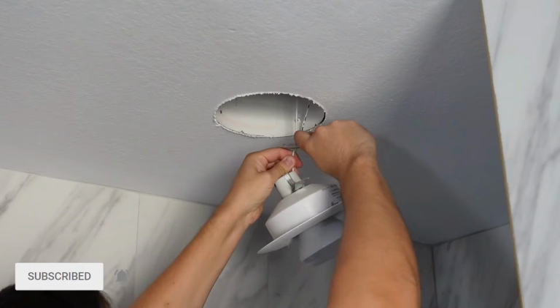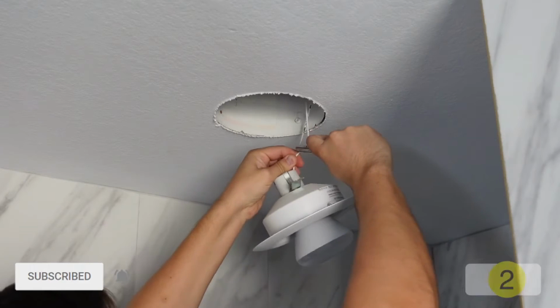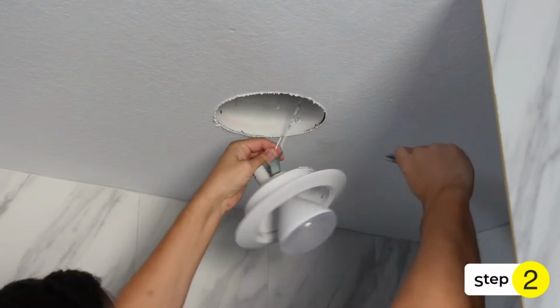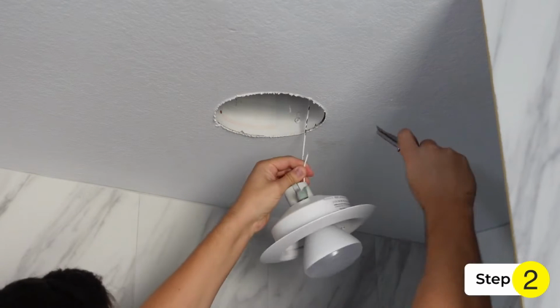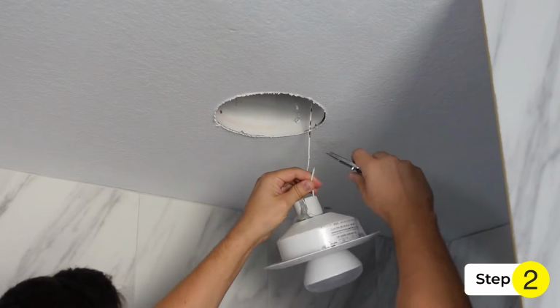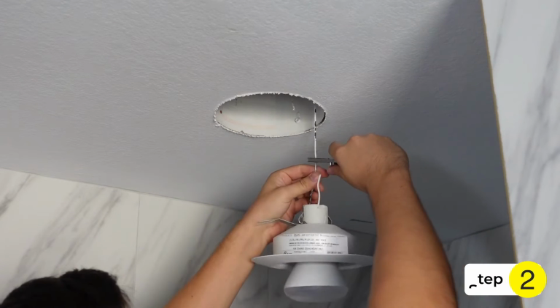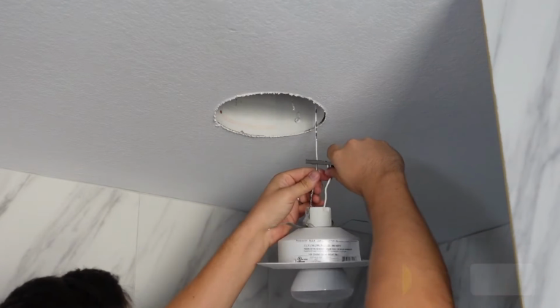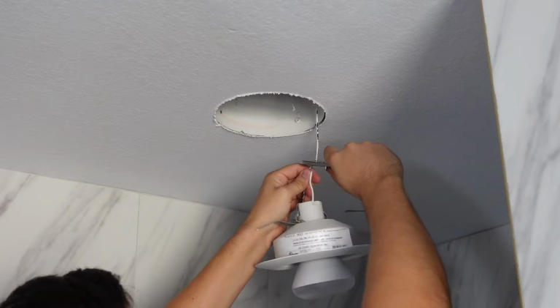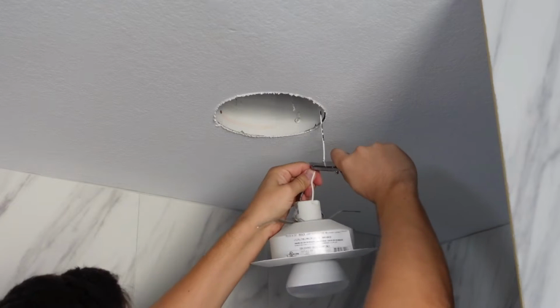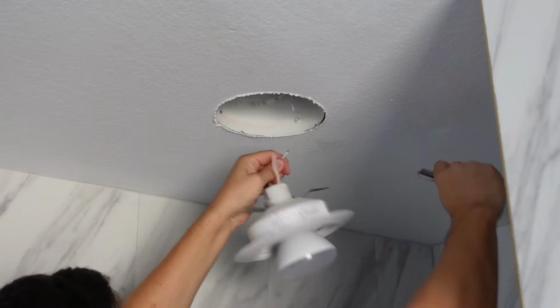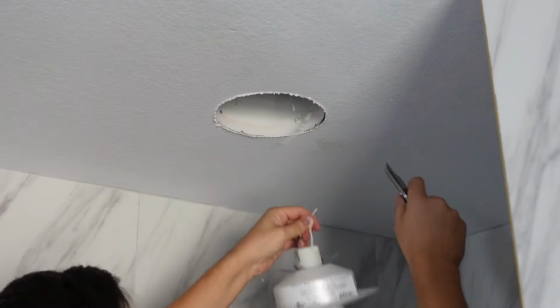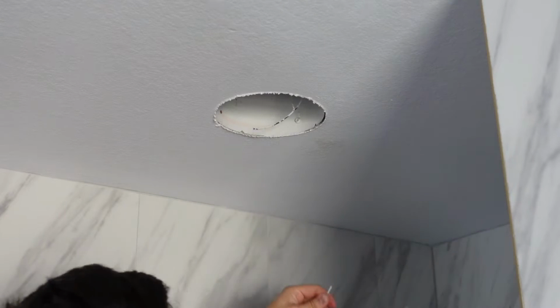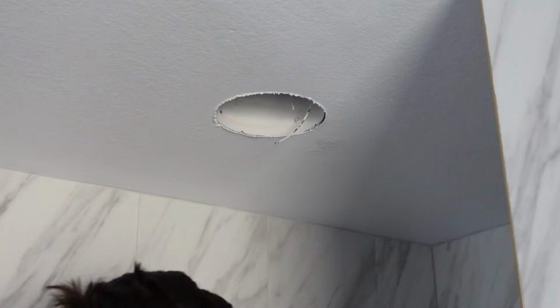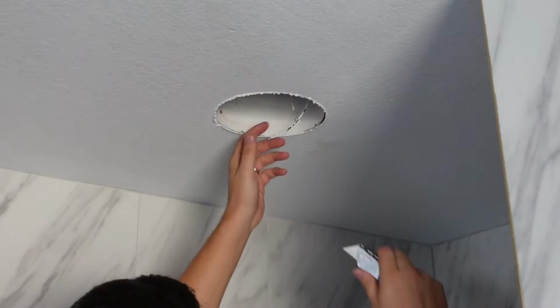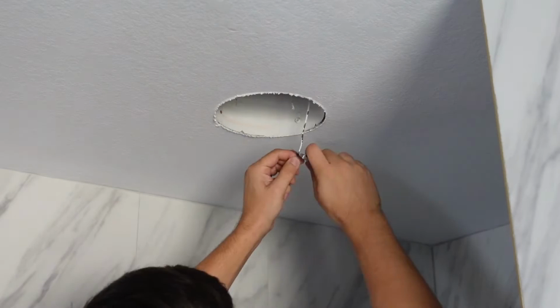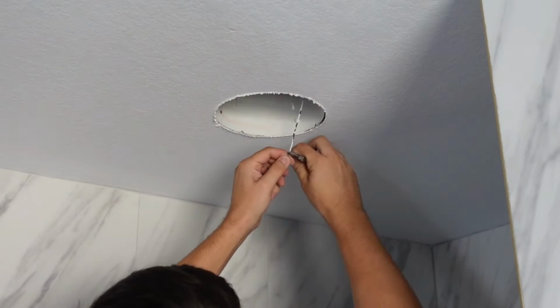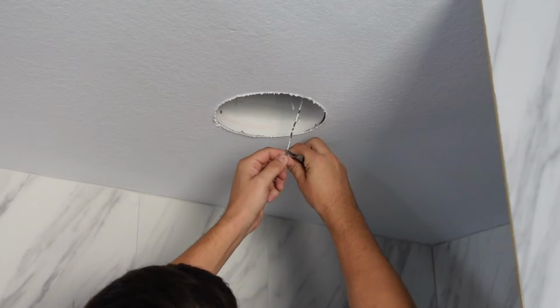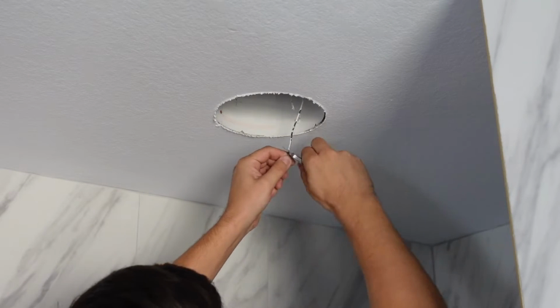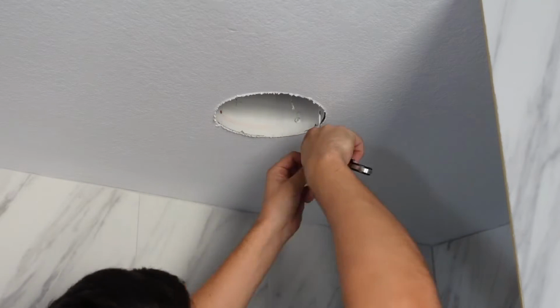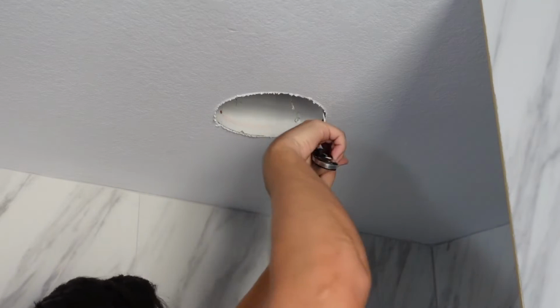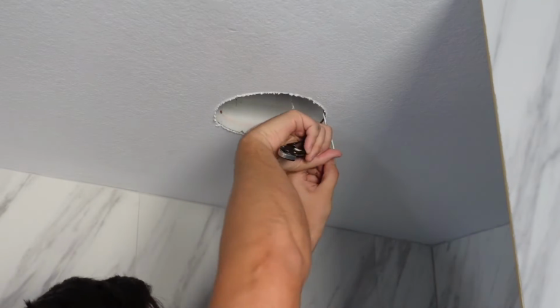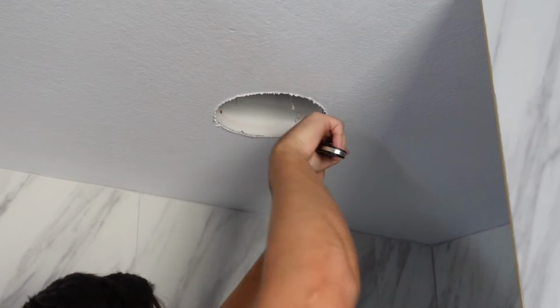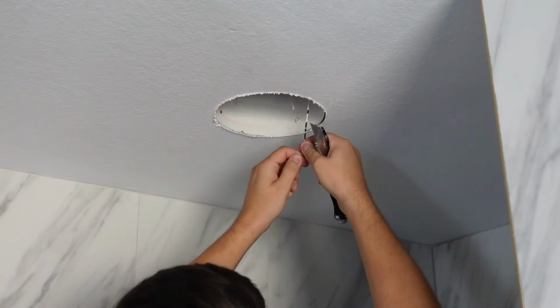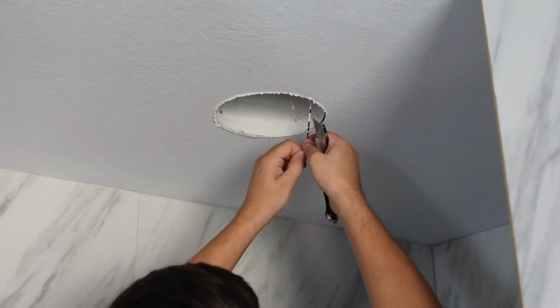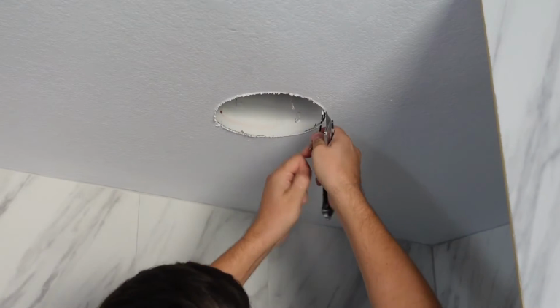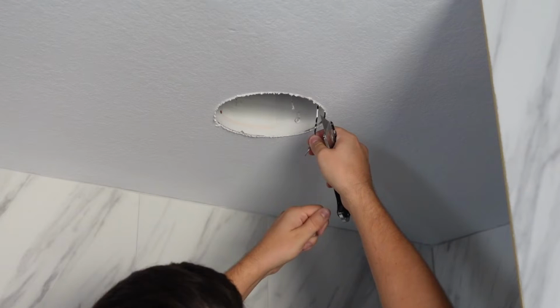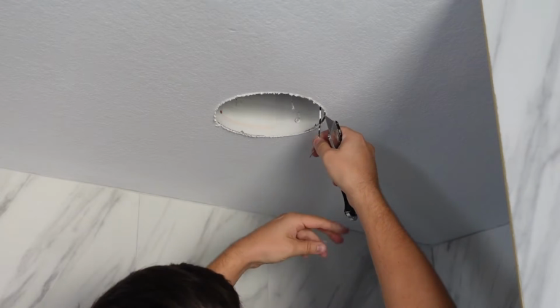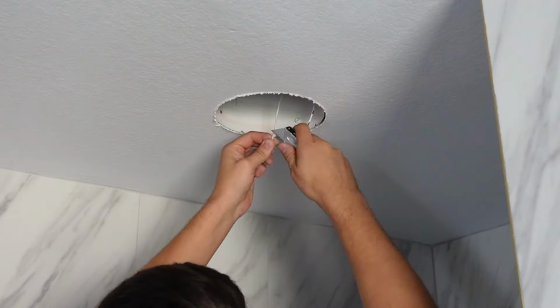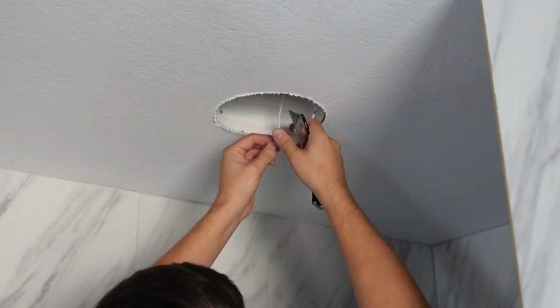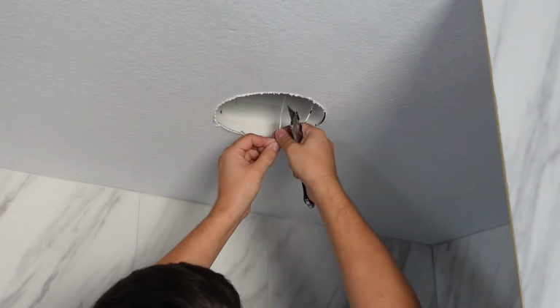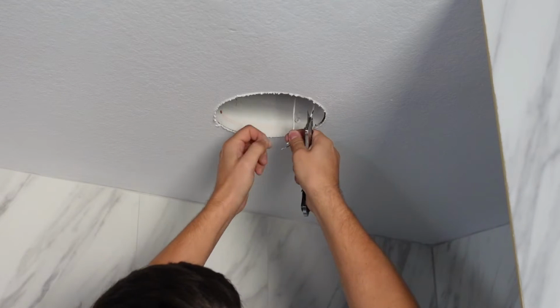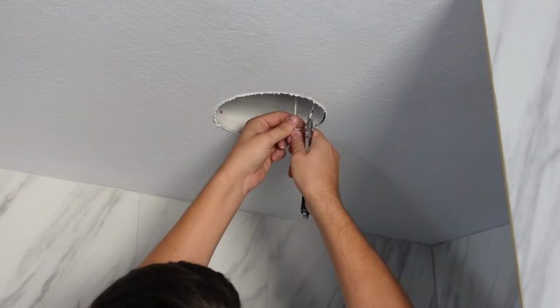Step 2: take a knife and cut the wires of the old fixture off. Use a knife or wire strippers and clean up the wires so you can reattach the new junction box to it.